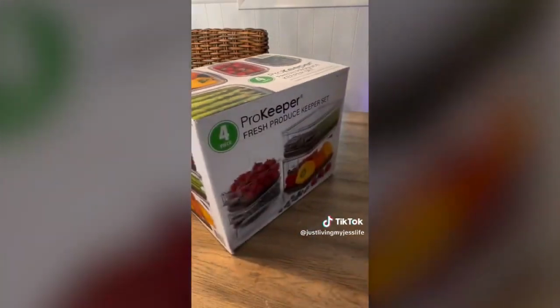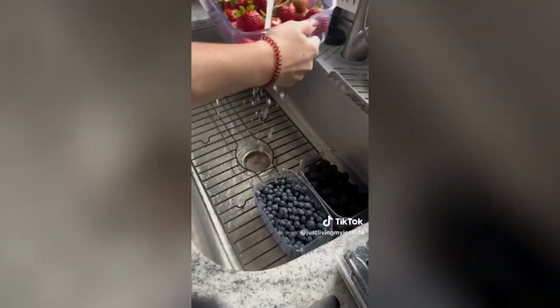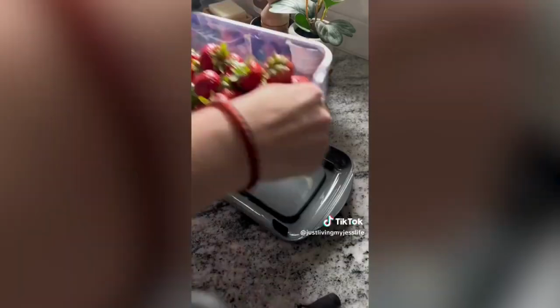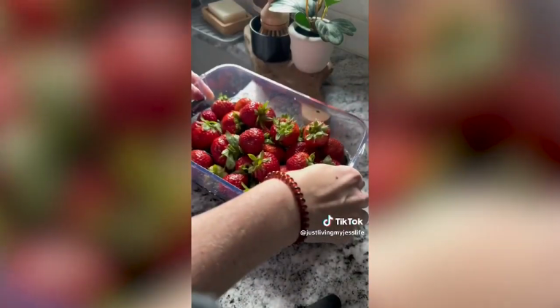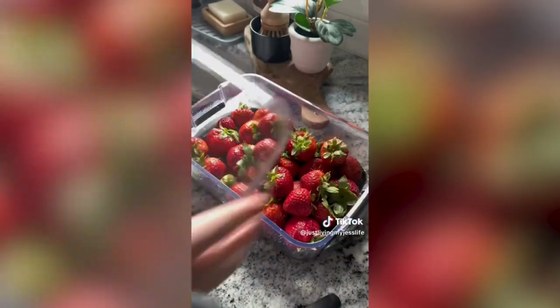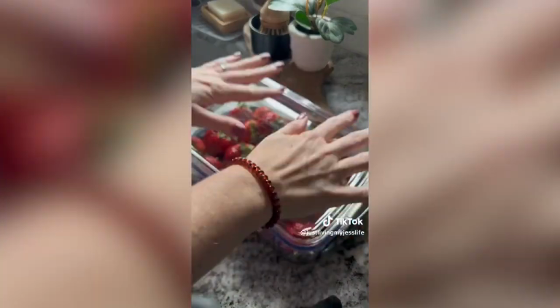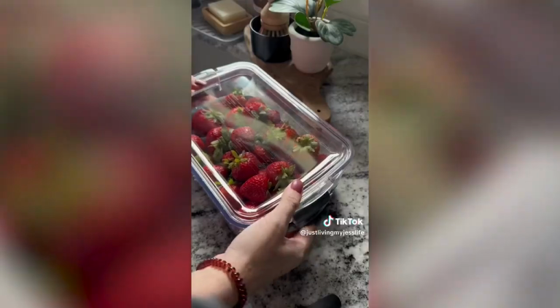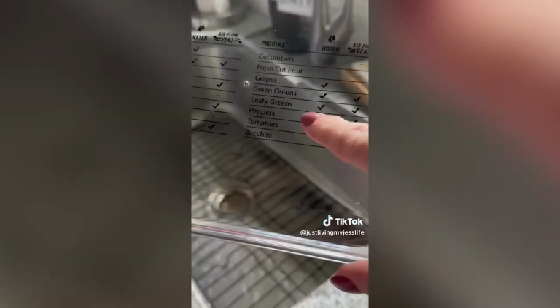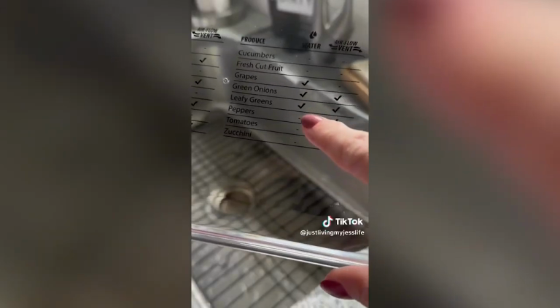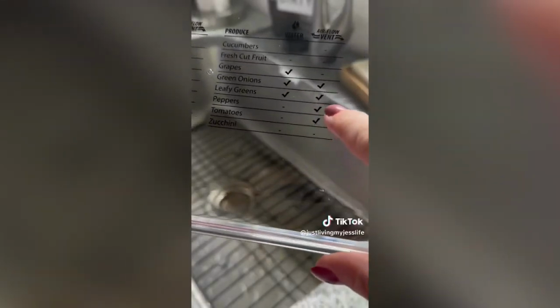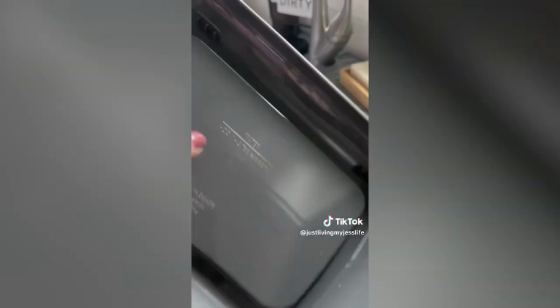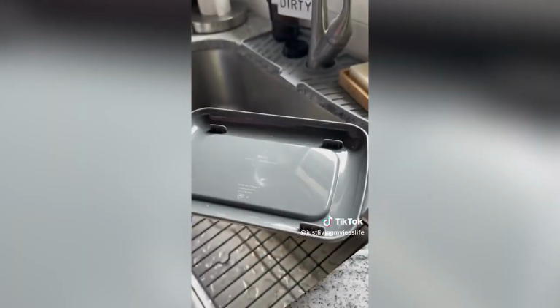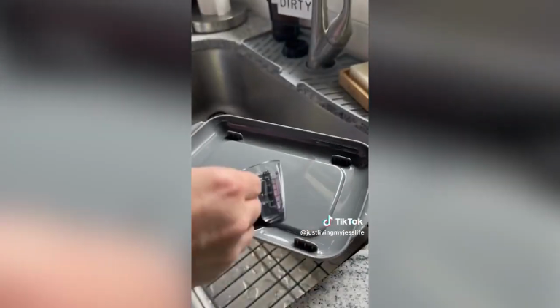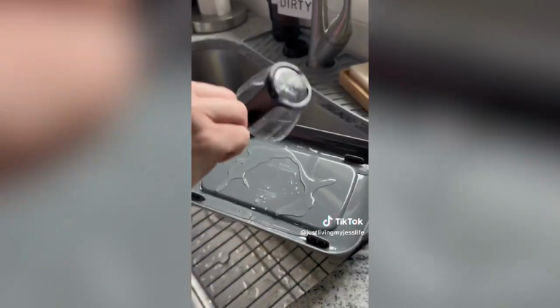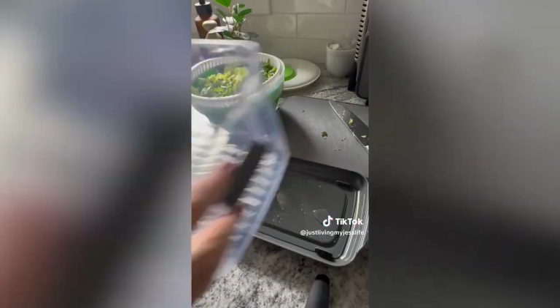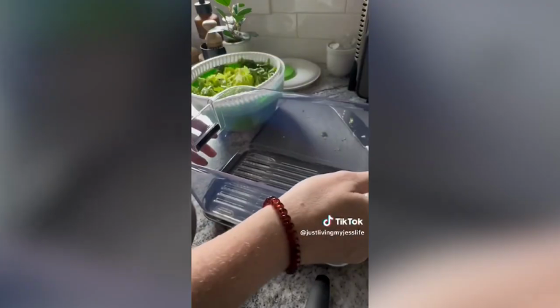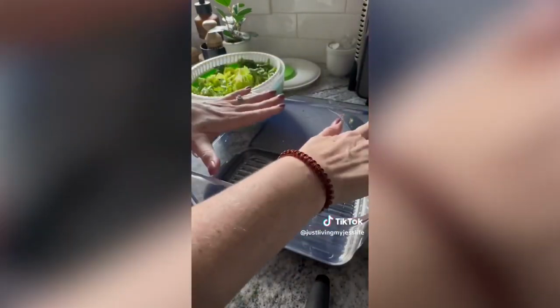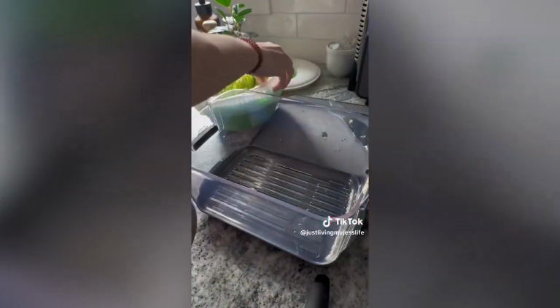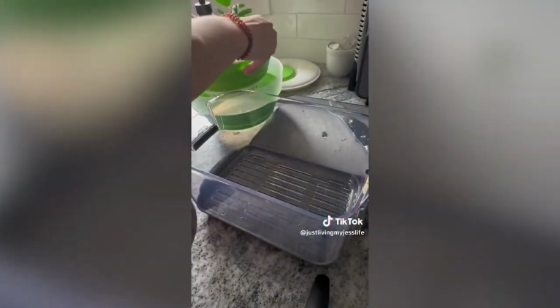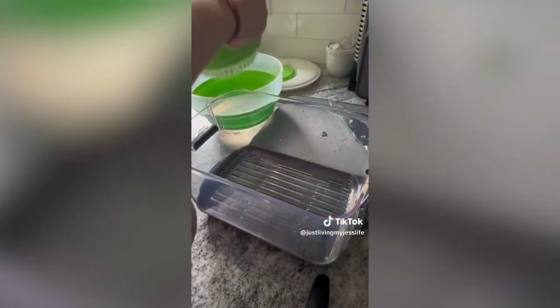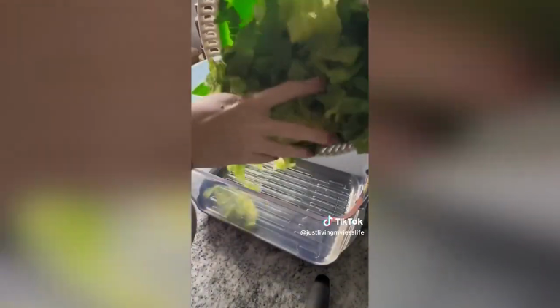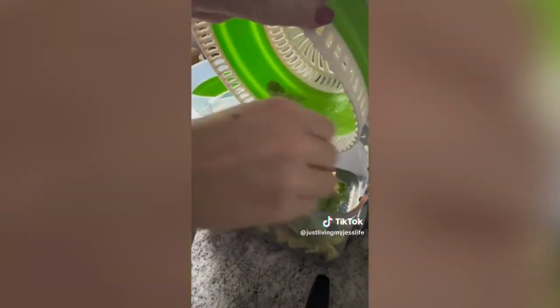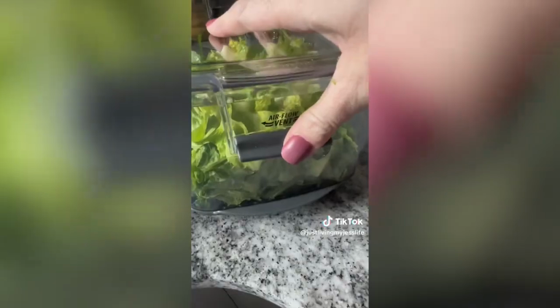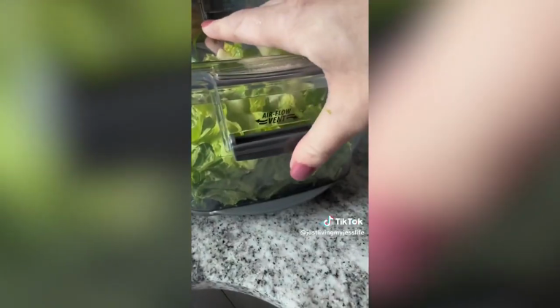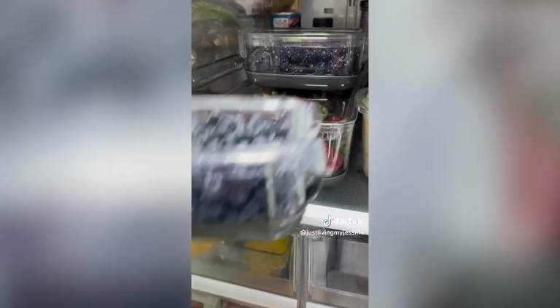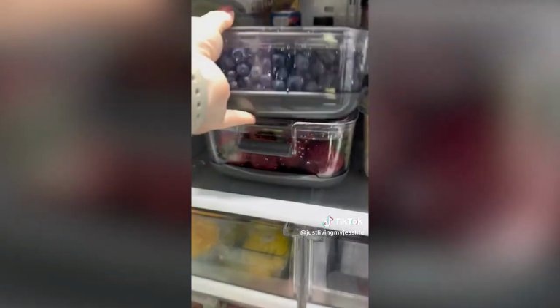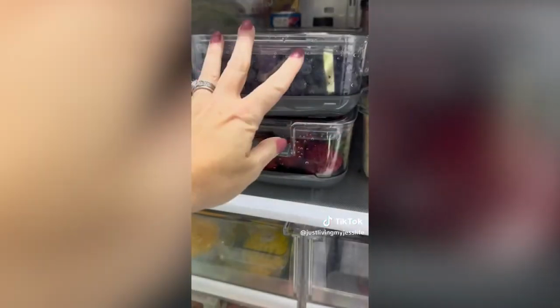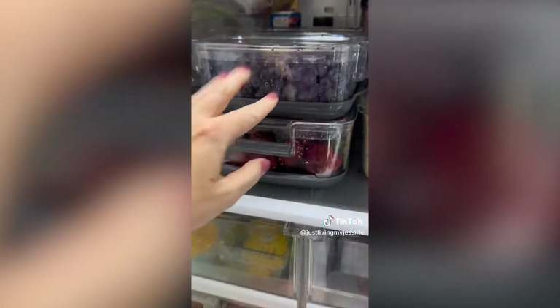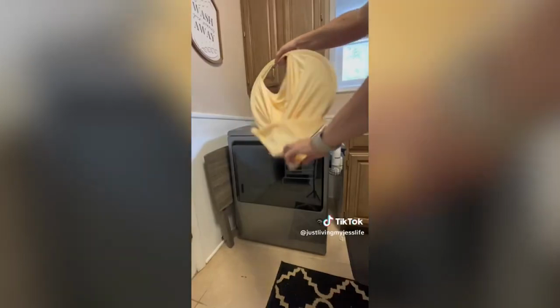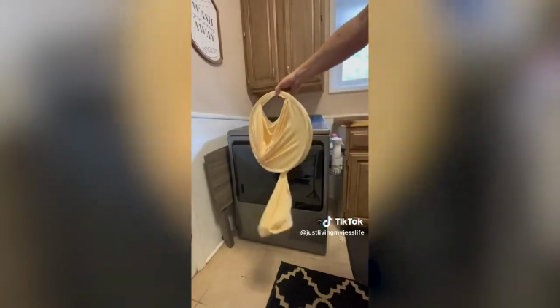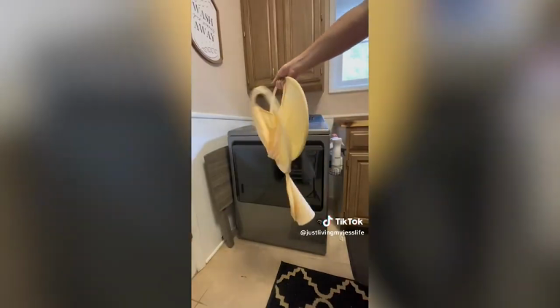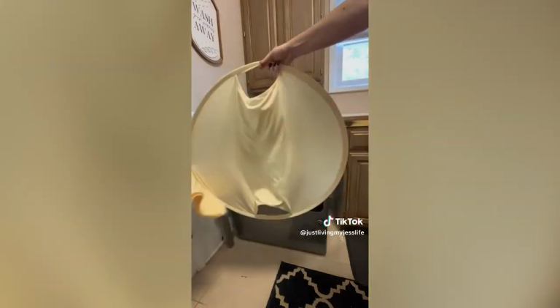At number four, my favorite produce containers ever. The set includes one large, one medium, and two small containers. The instructions for produce maintenance are on the lids, the bases are removable so the containers act as their own colanders, and the ventilation clips are on the side so they stack easily in the fridge.